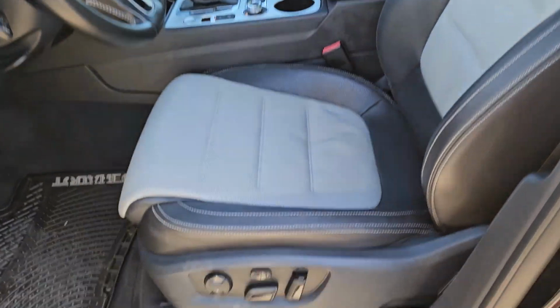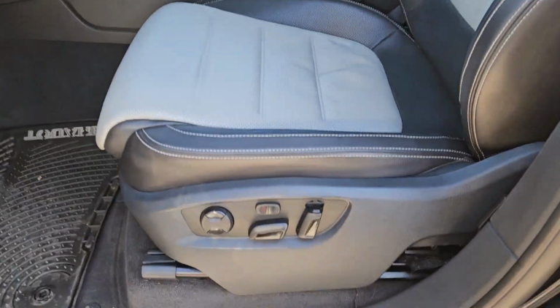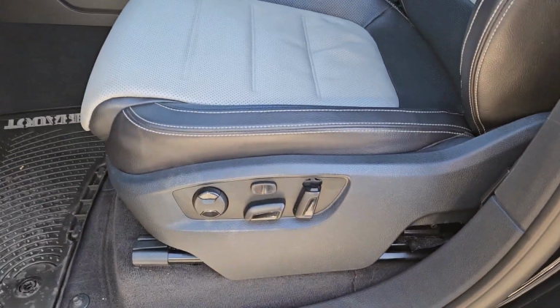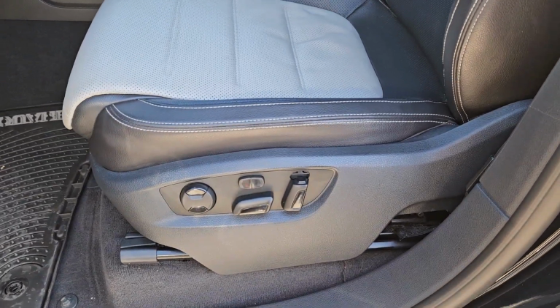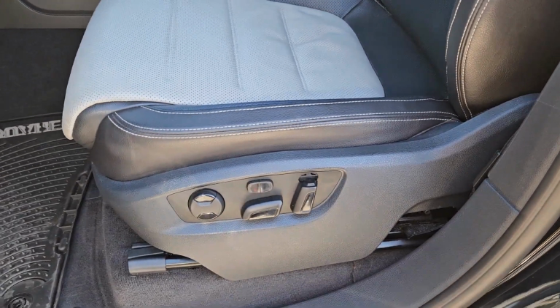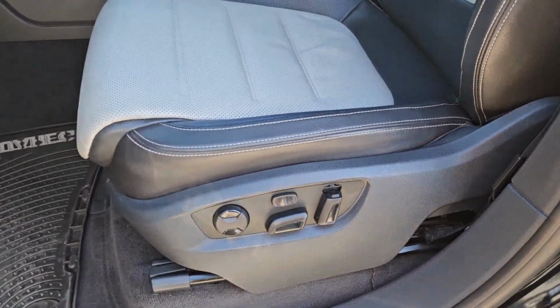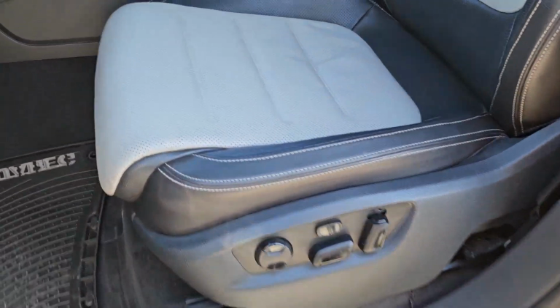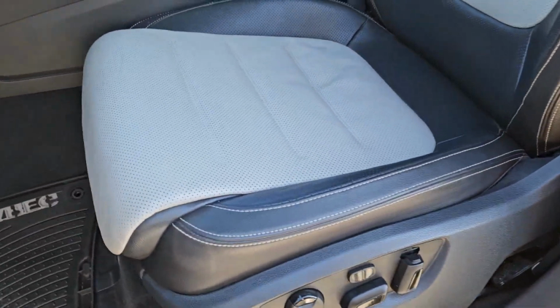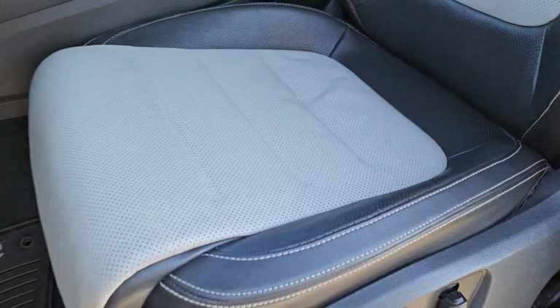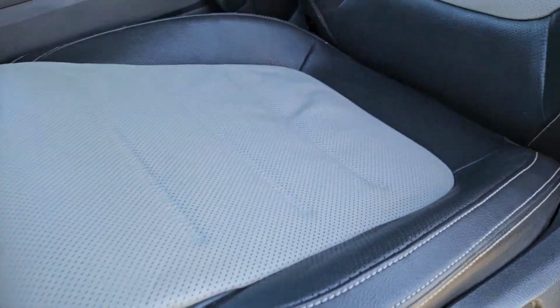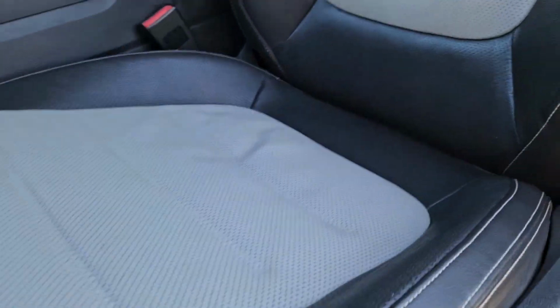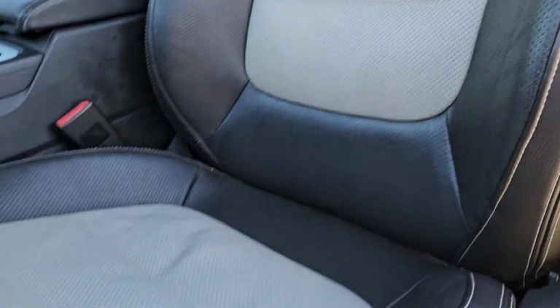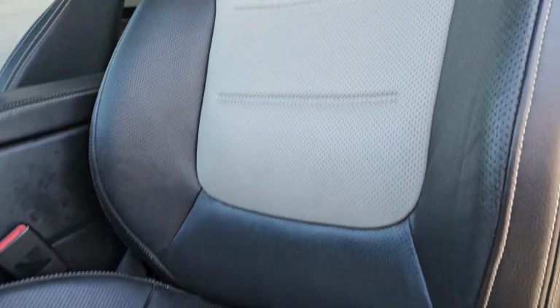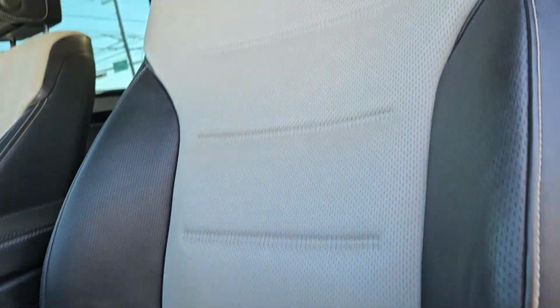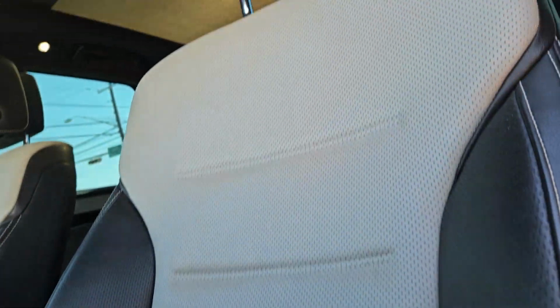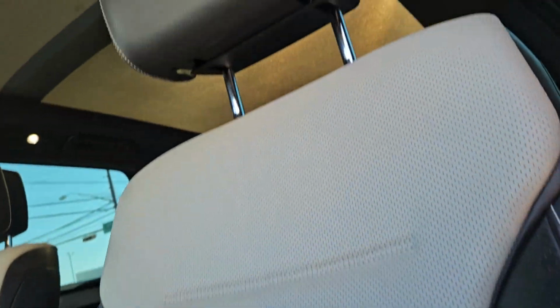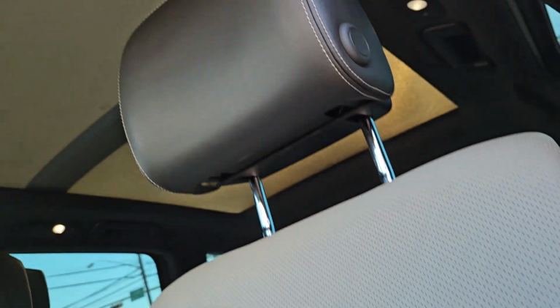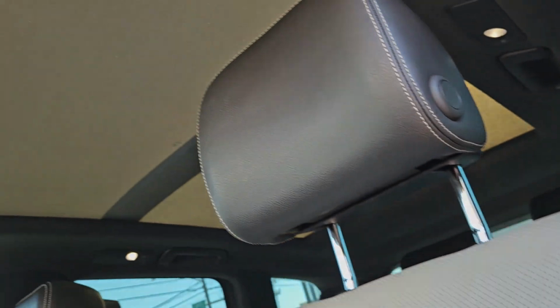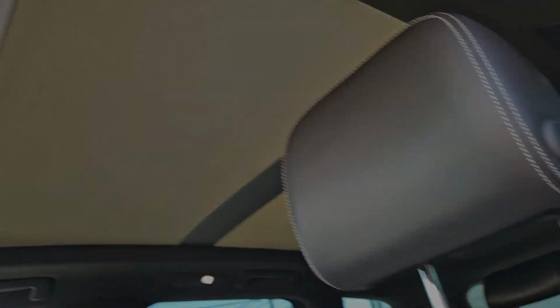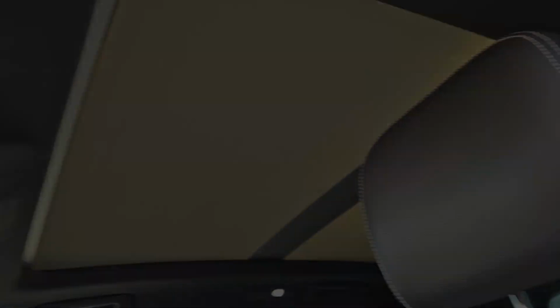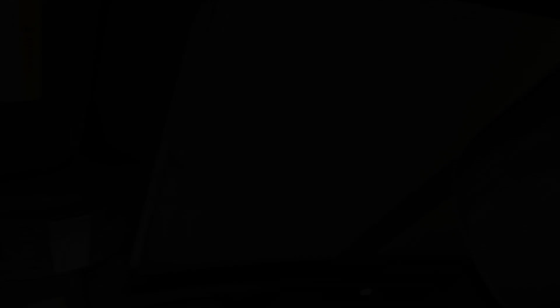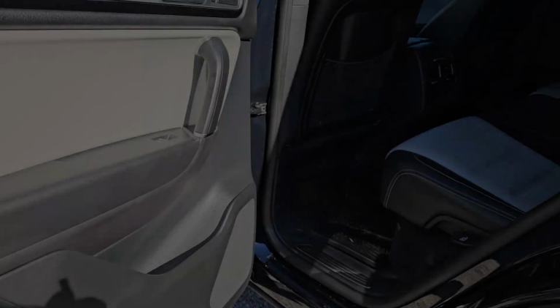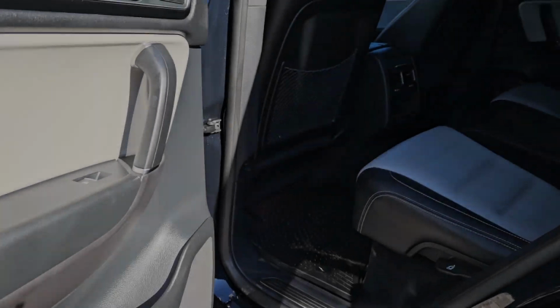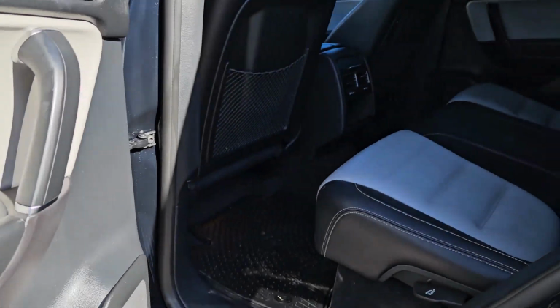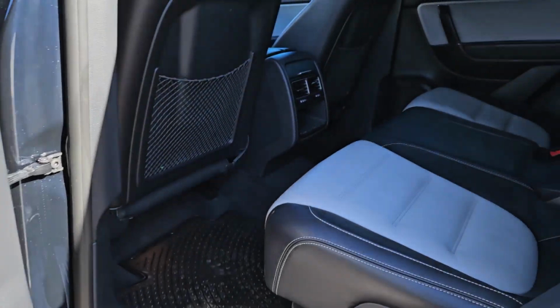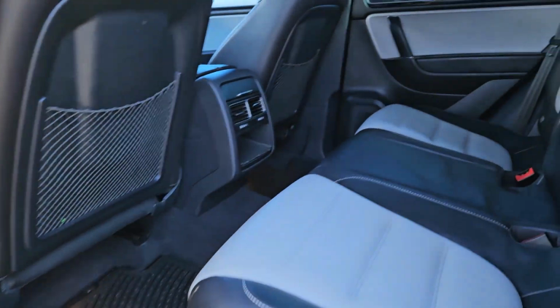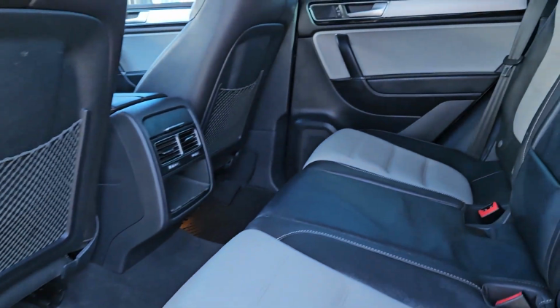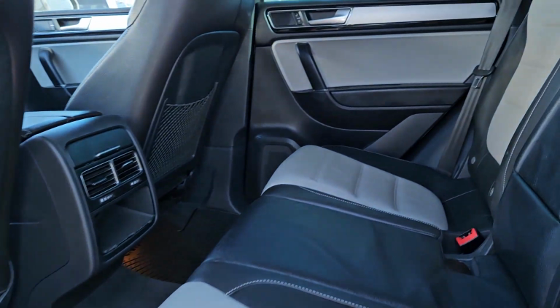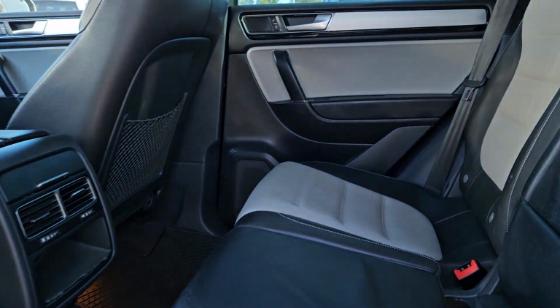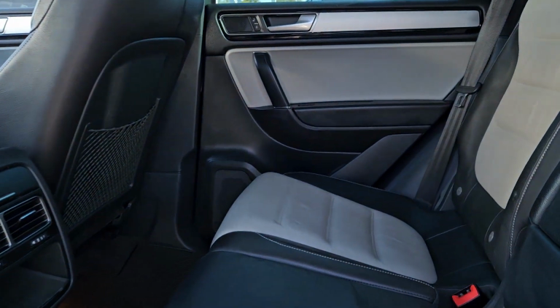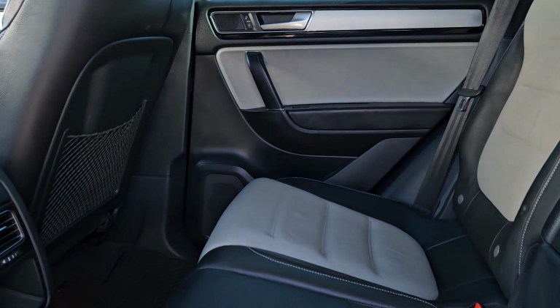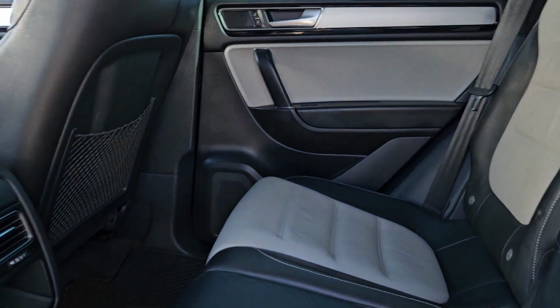Feel relaxed and ready for whatever the road has in store in this well-designed Touareg. Our staff will toss you the keys and give you an outstanding customer experience.